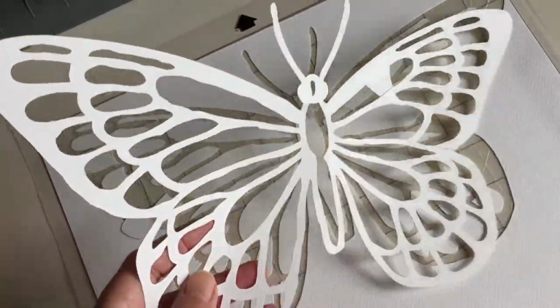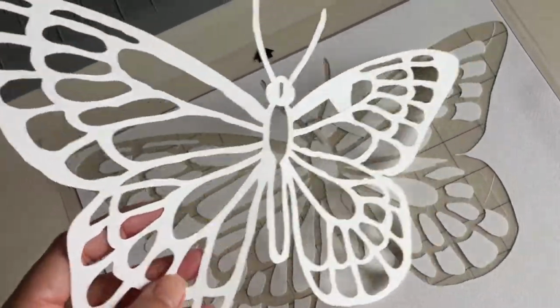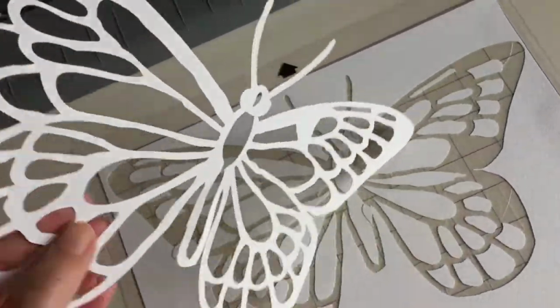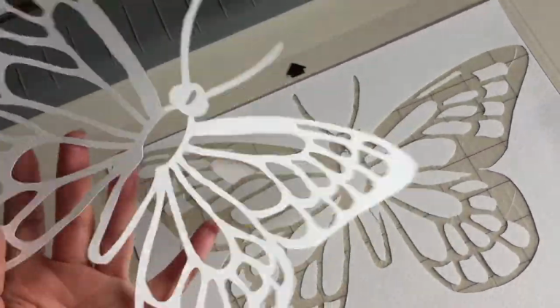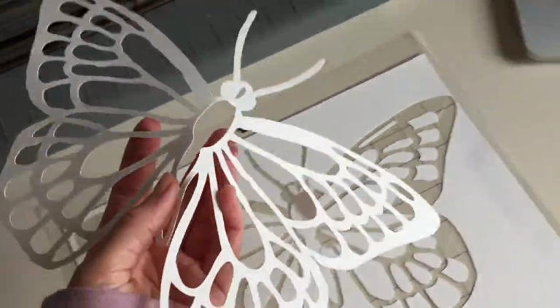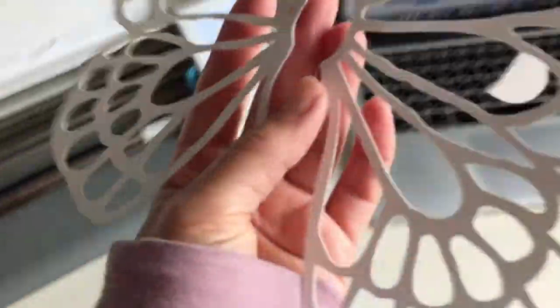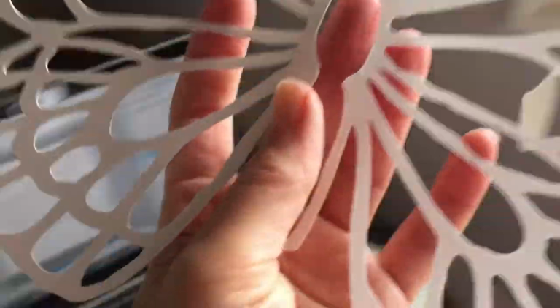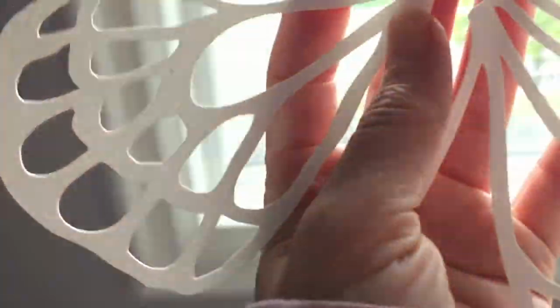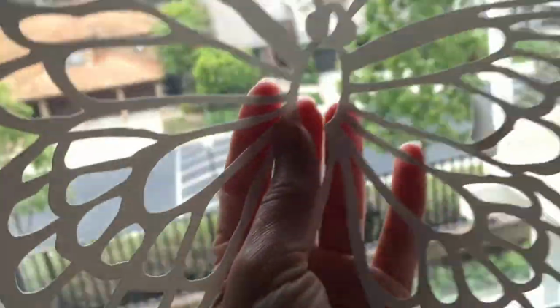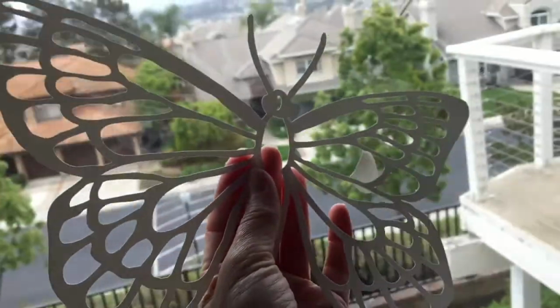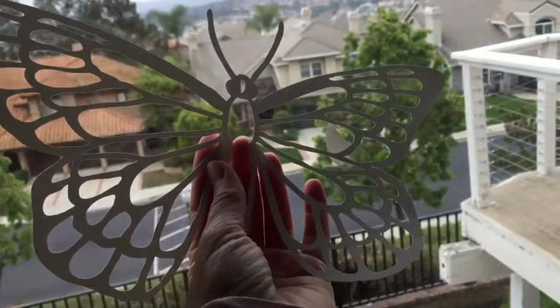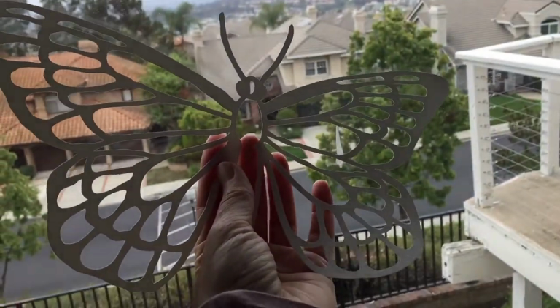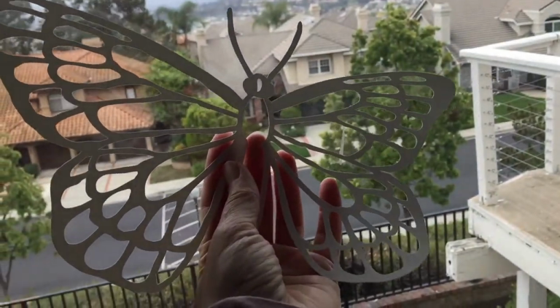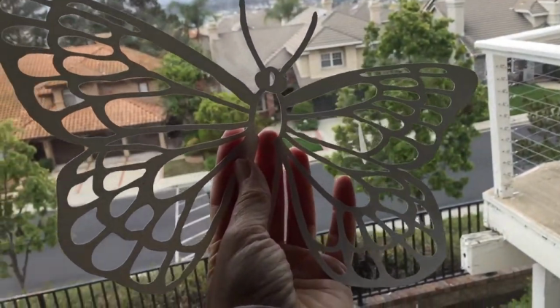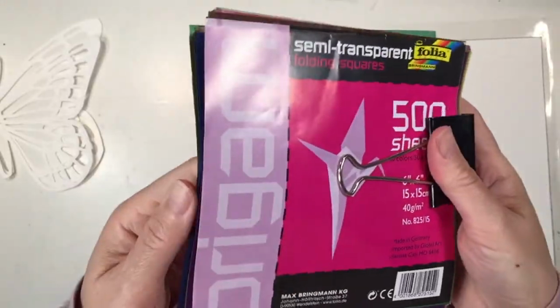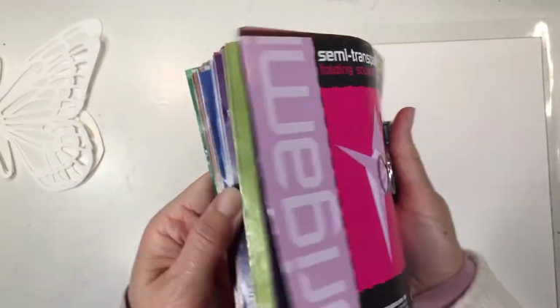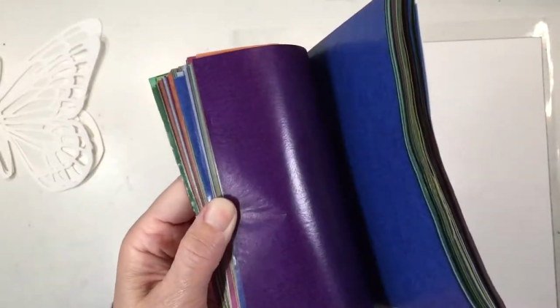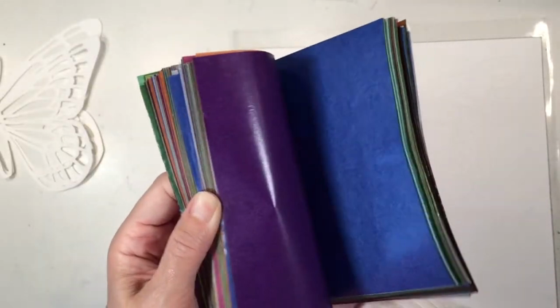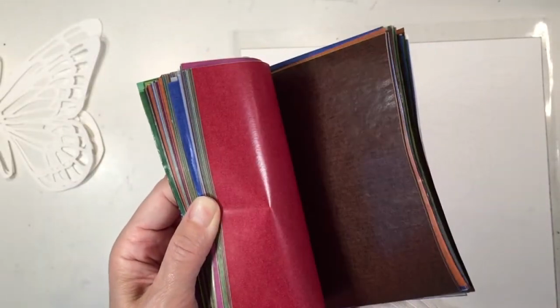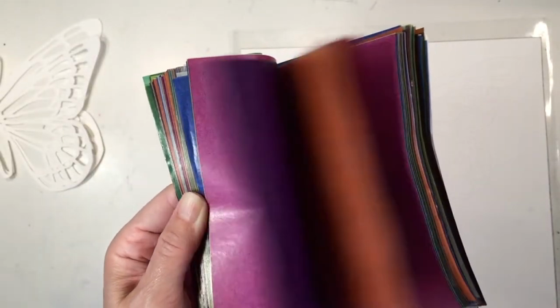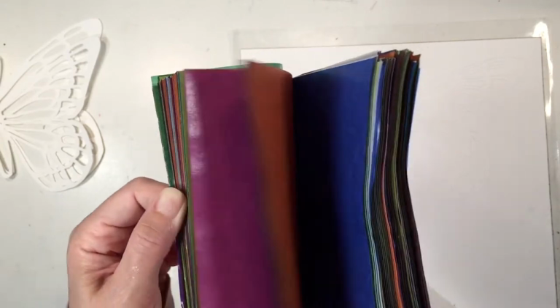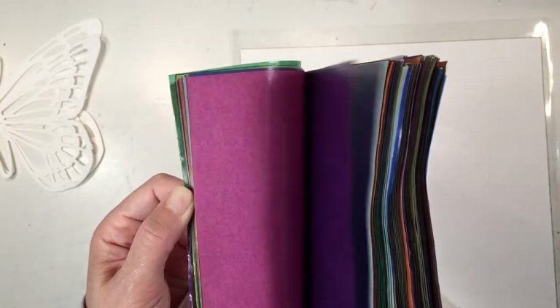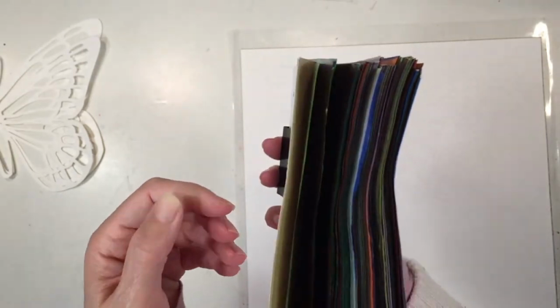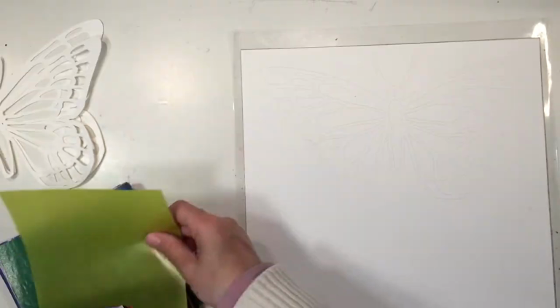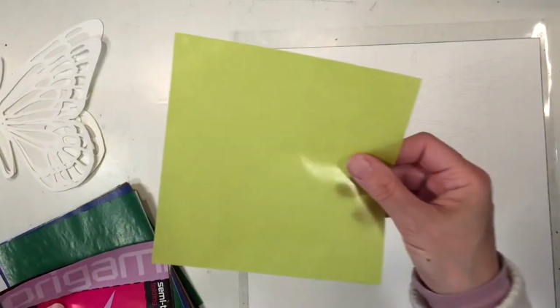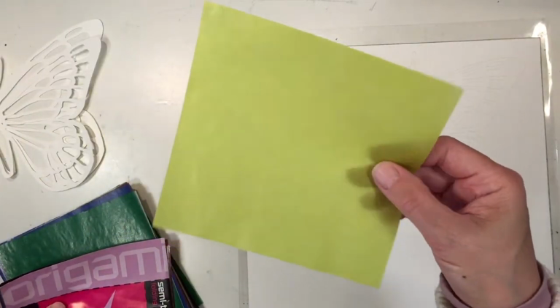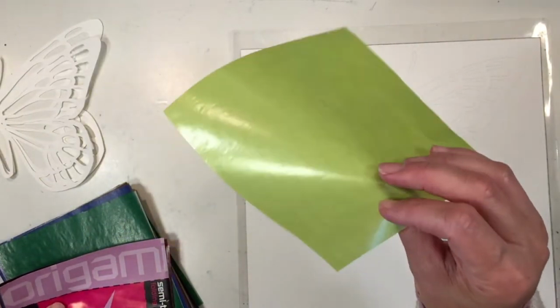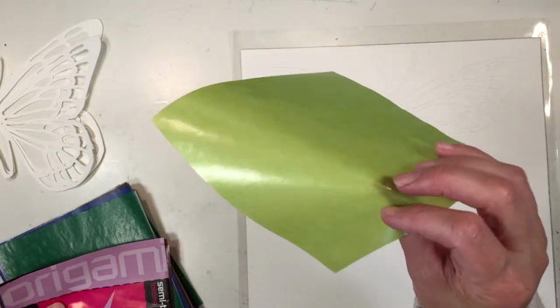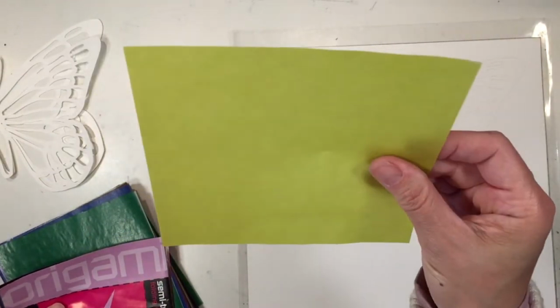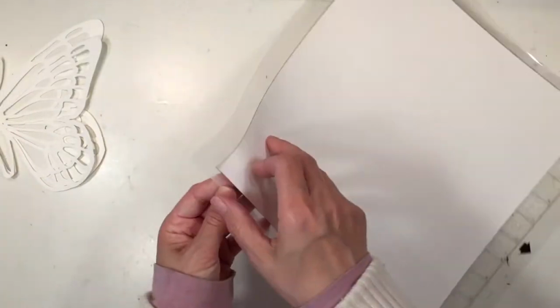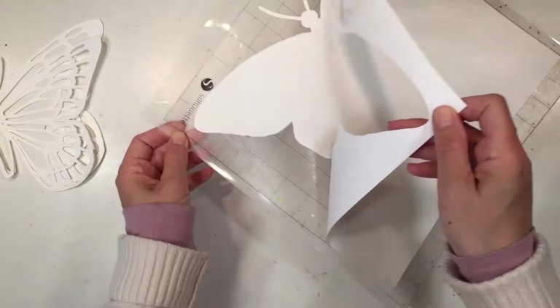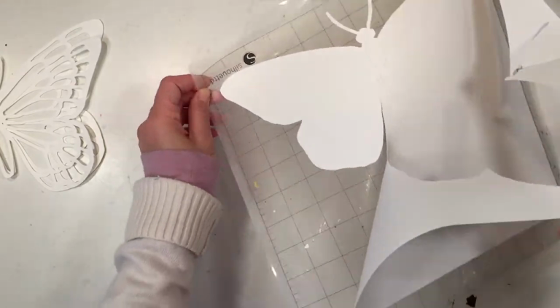I set my blade to setting number 10 and that works perfectly for this kind of paper. I want to show you the kite paper I'm using for this project — these are nice thick but translucent sheets of paper that work perfectly for this project.